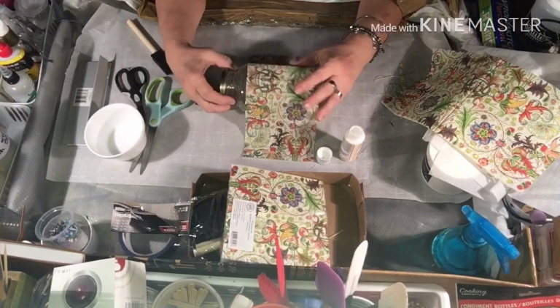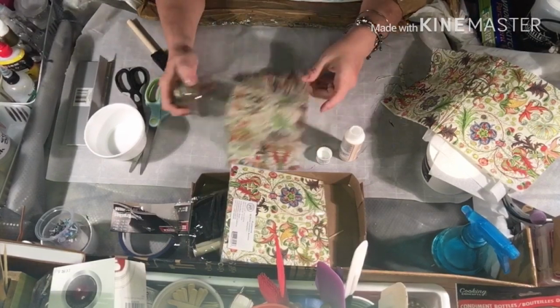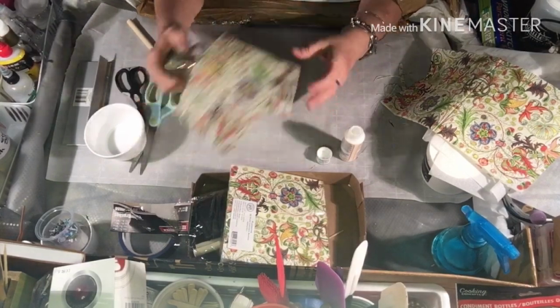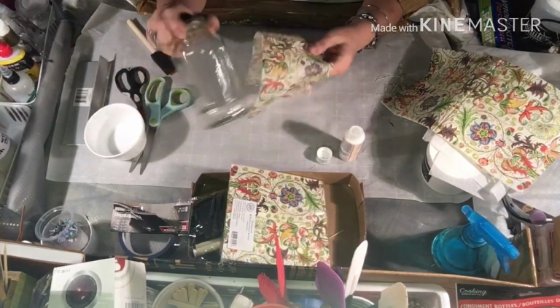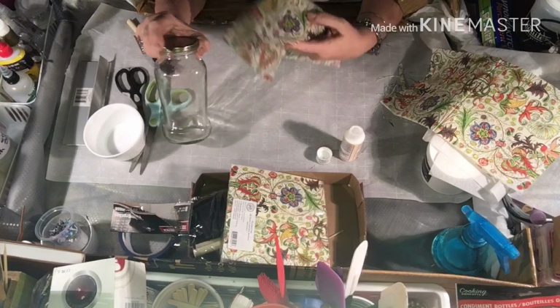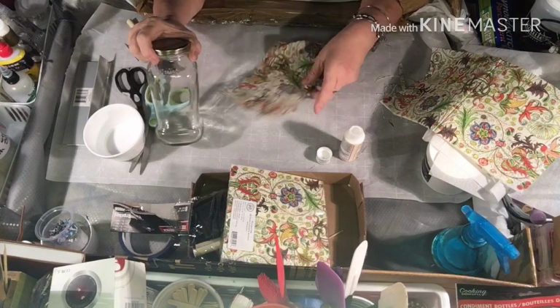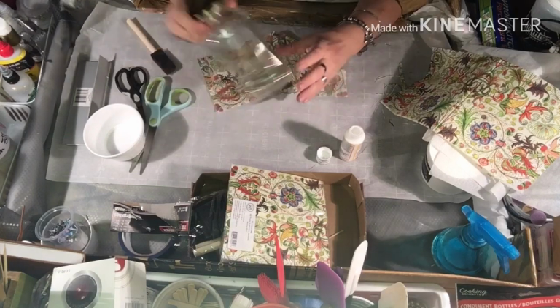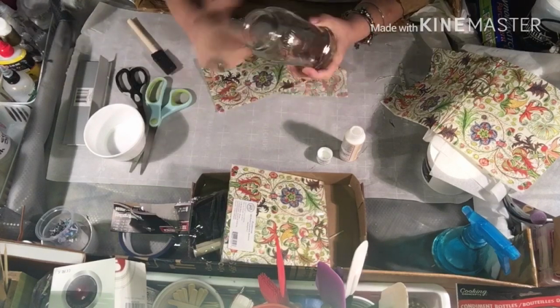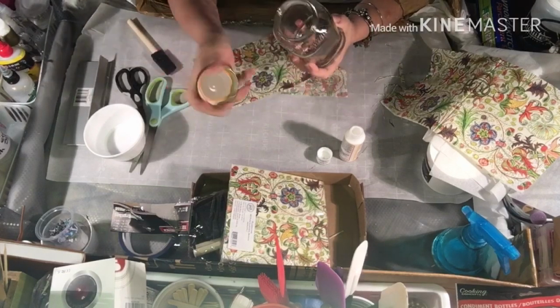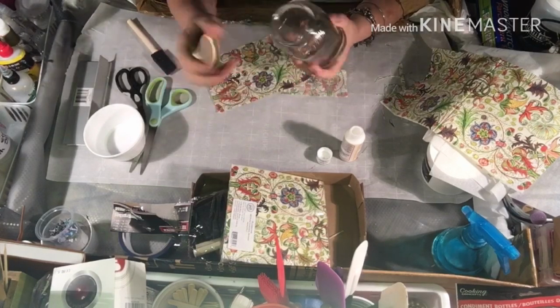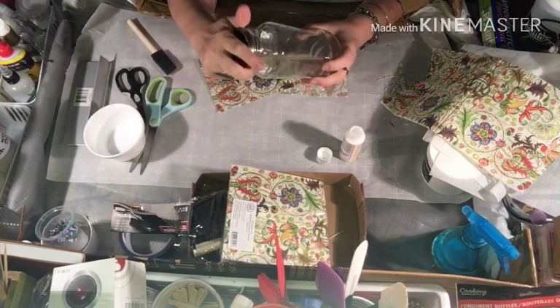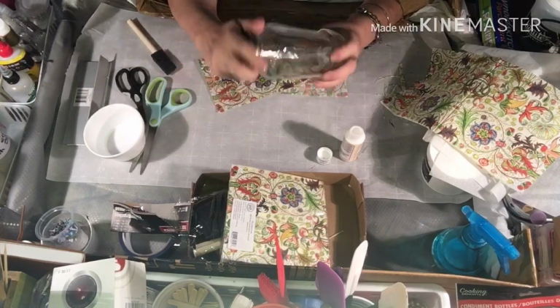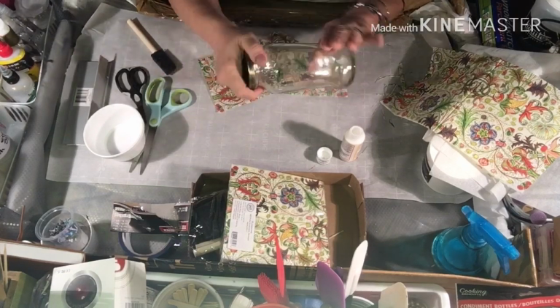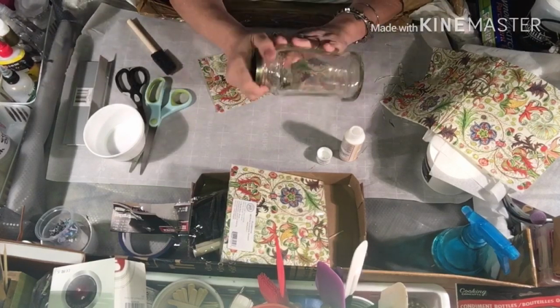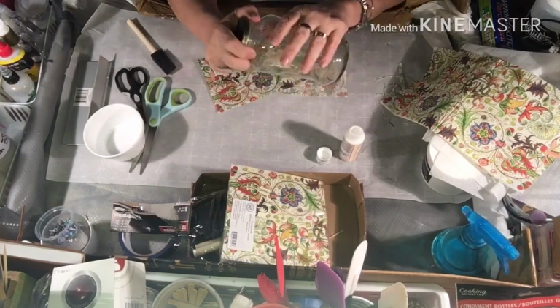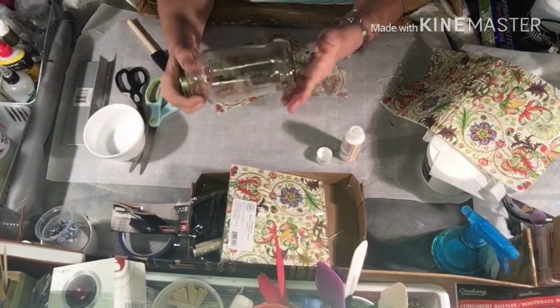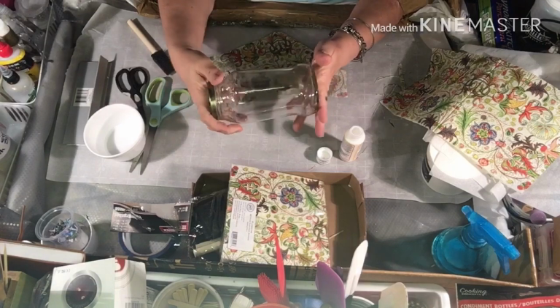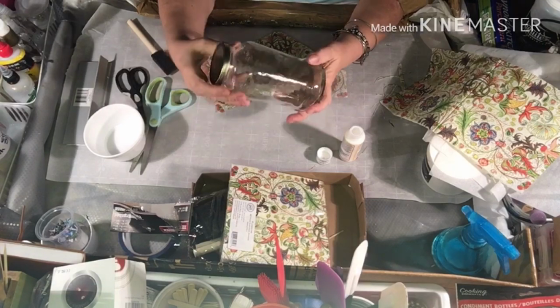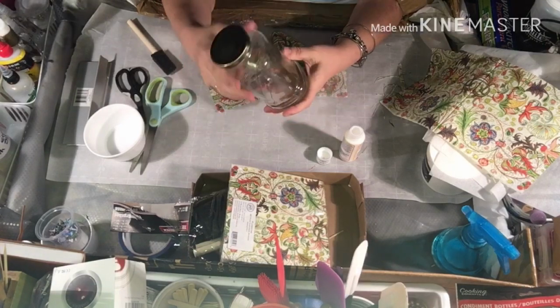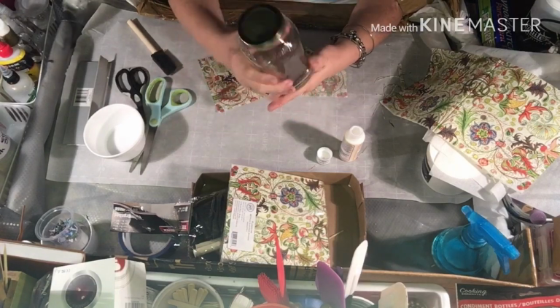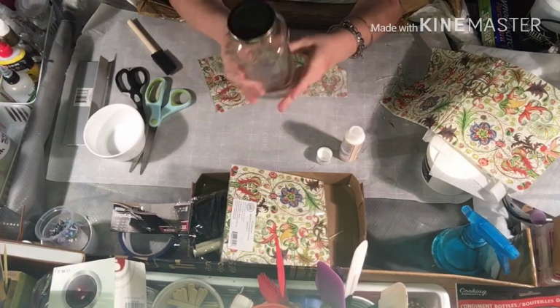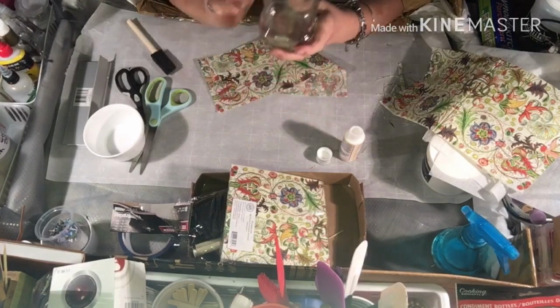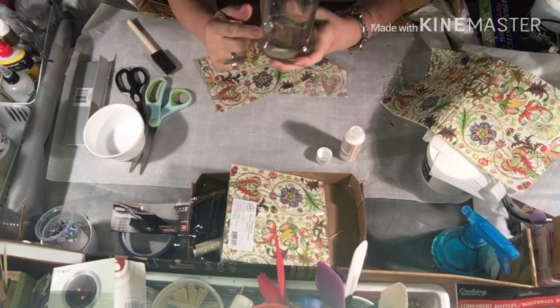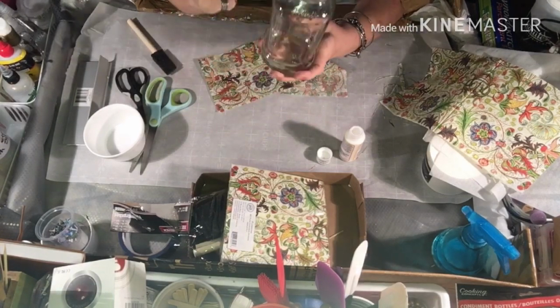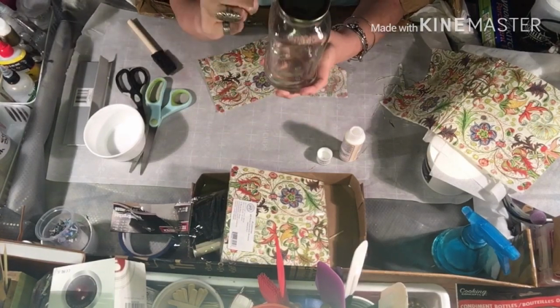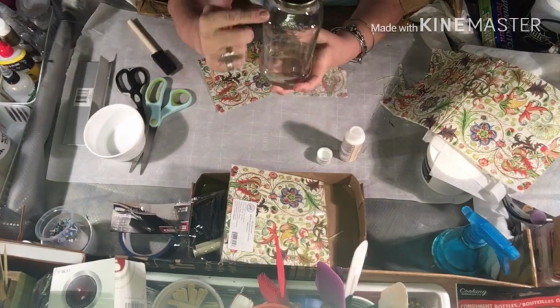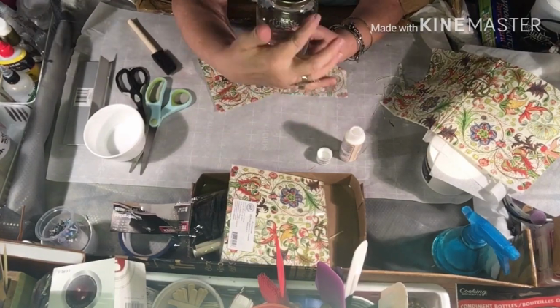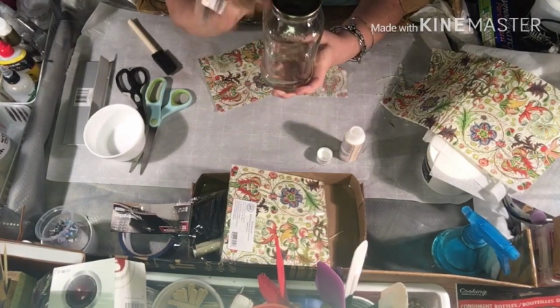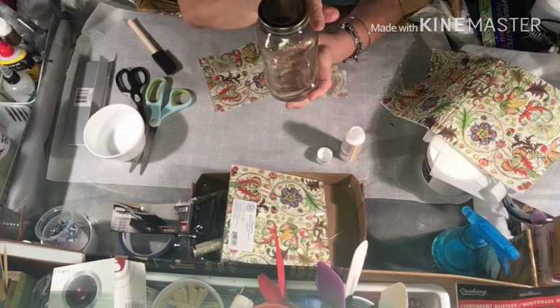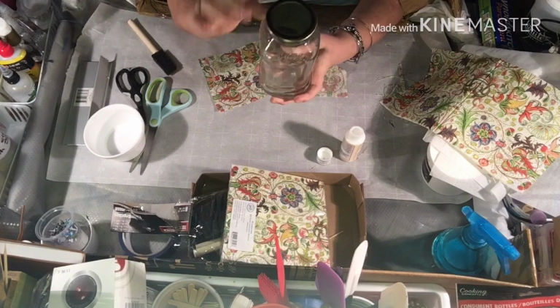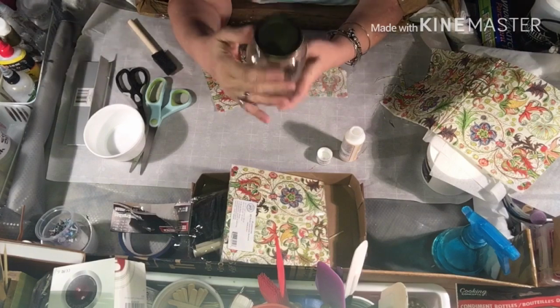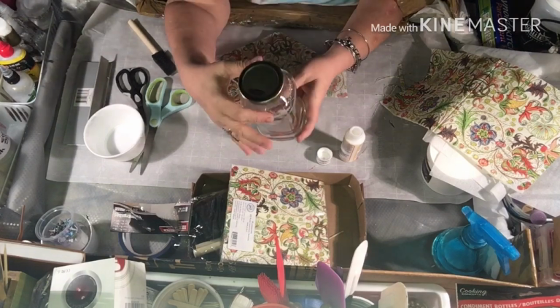I cleaned the jar very well. I'm going to decorate the top and underneath there too, but for right now I just want to get this on. This is actually a Bortelli jar. I like the shape of it. I like the fact that it says $18.65 up on the top.